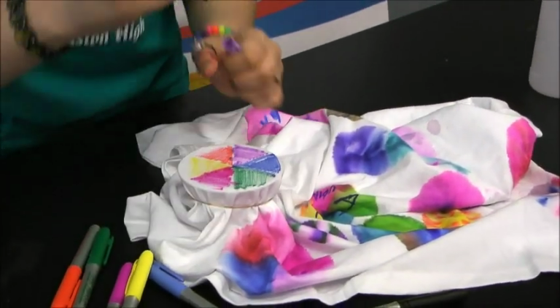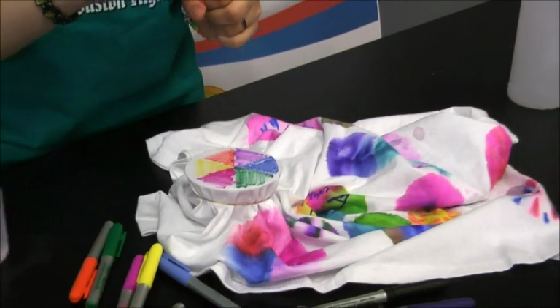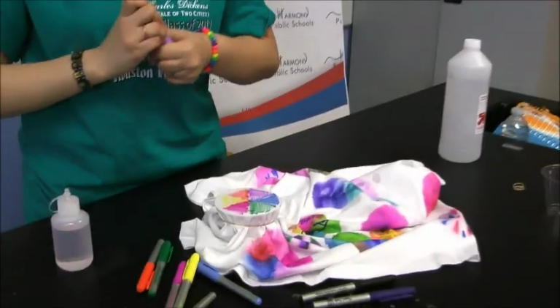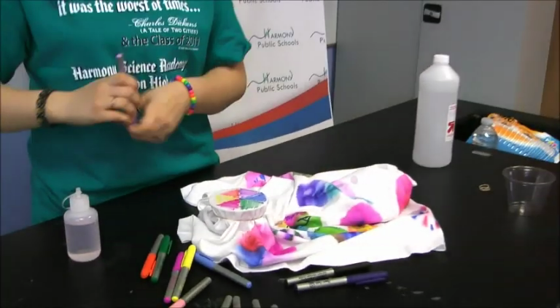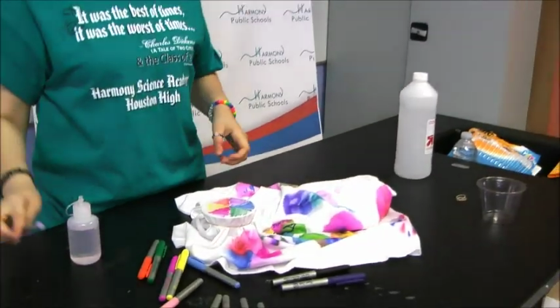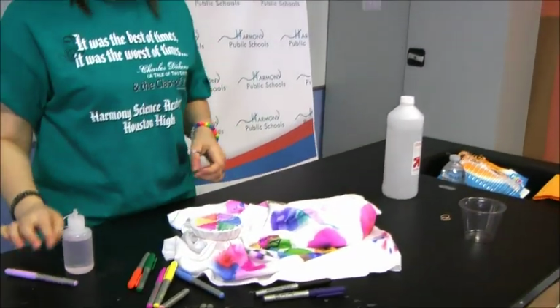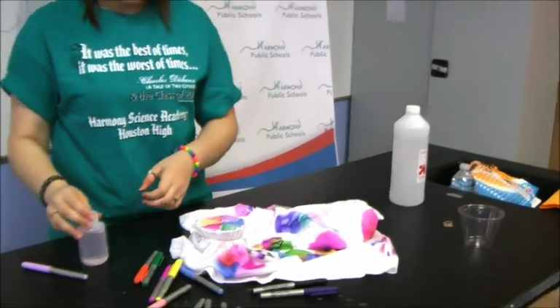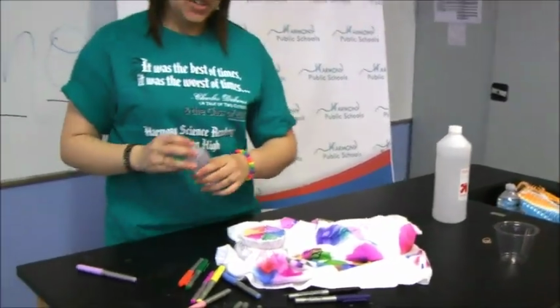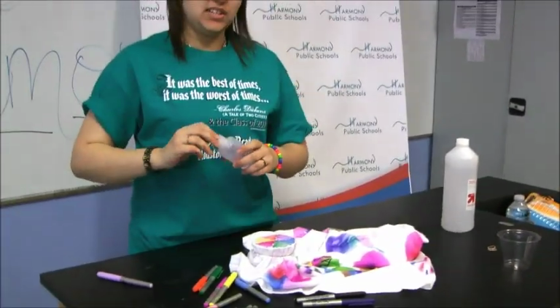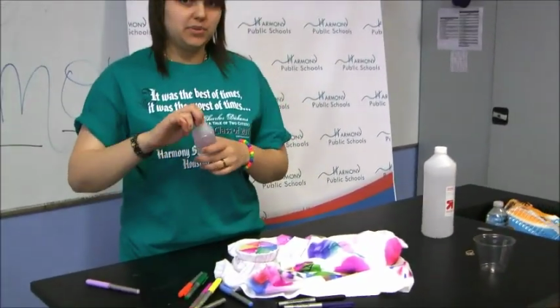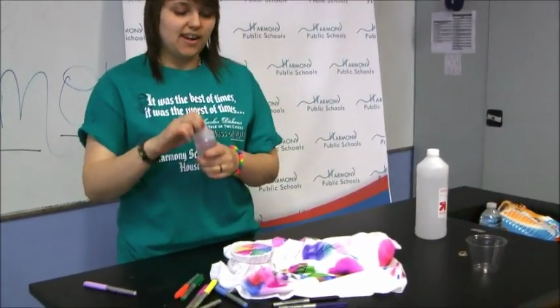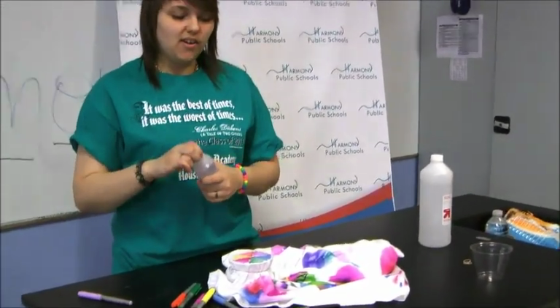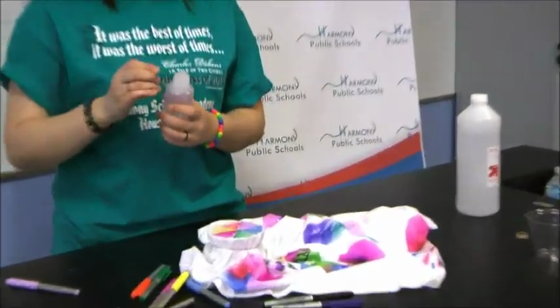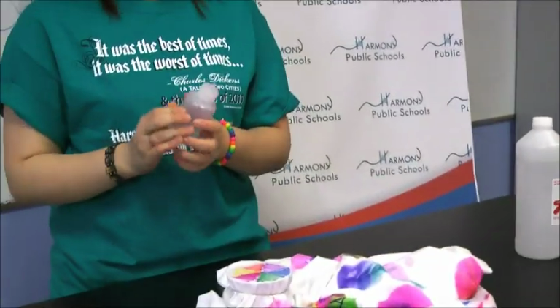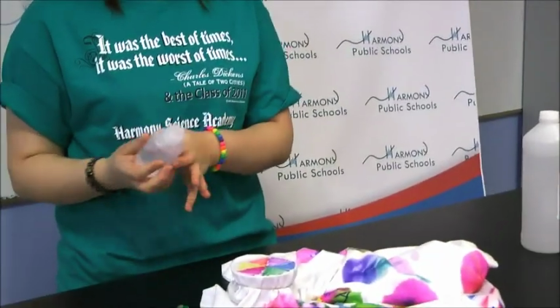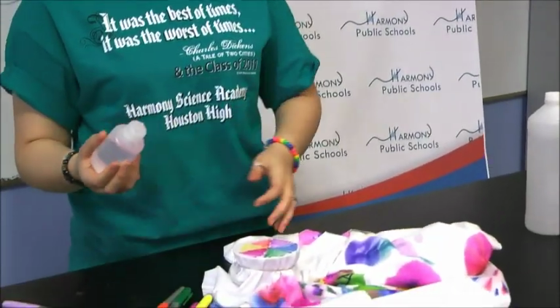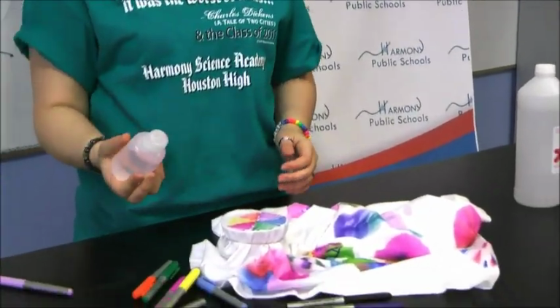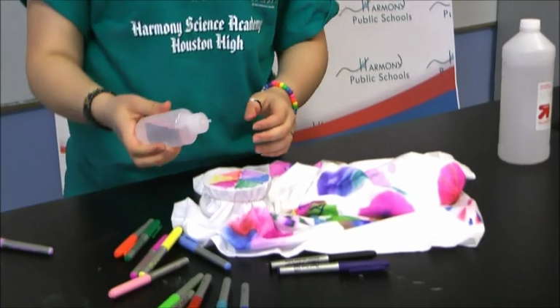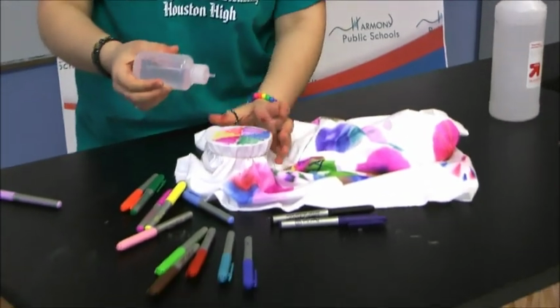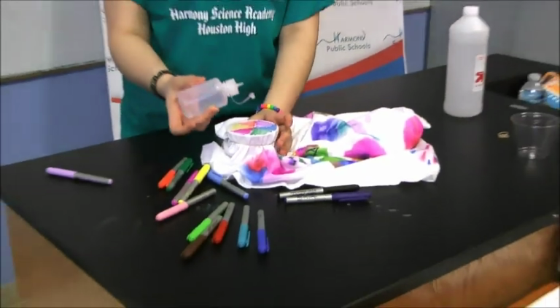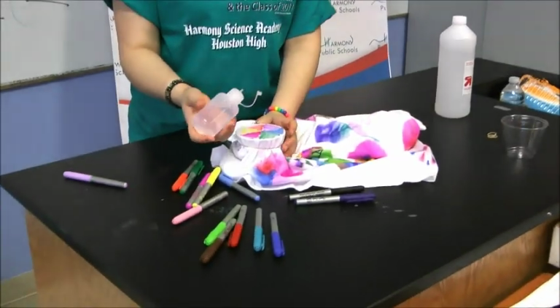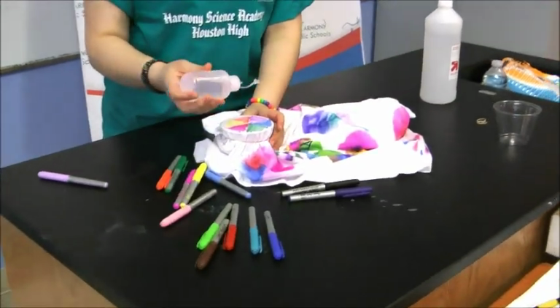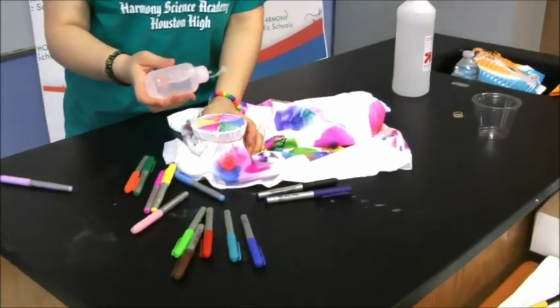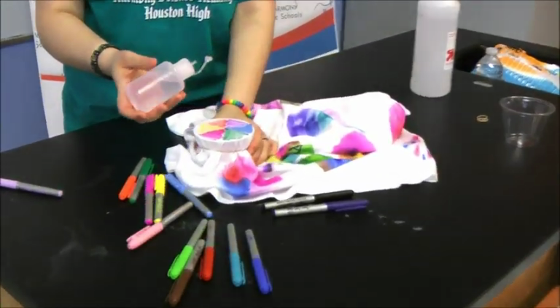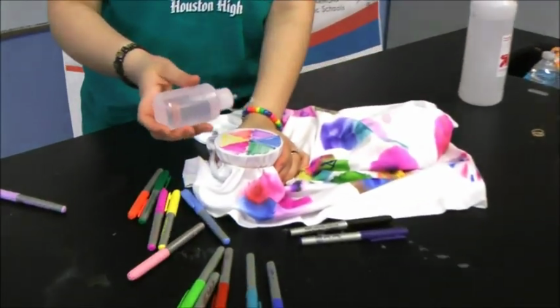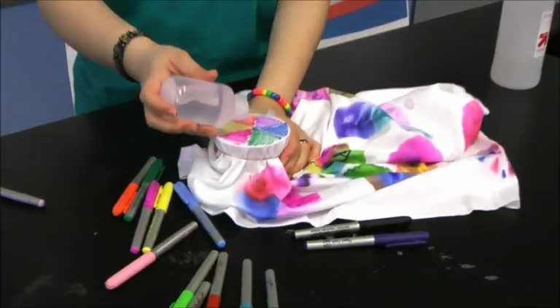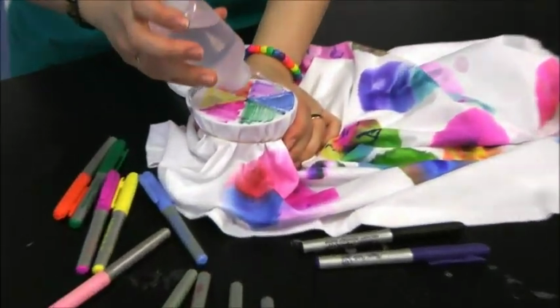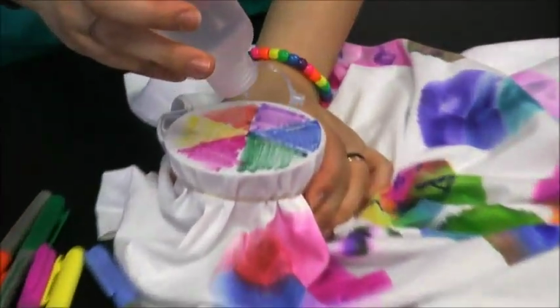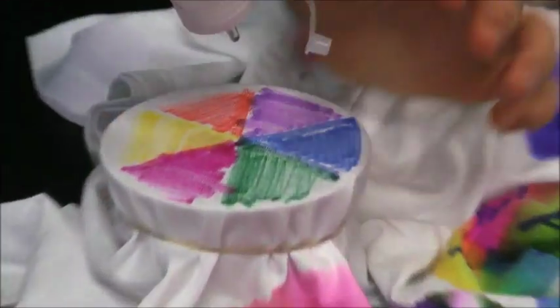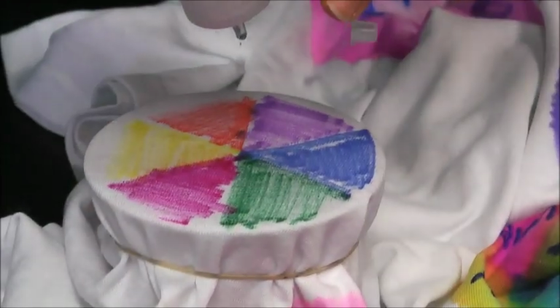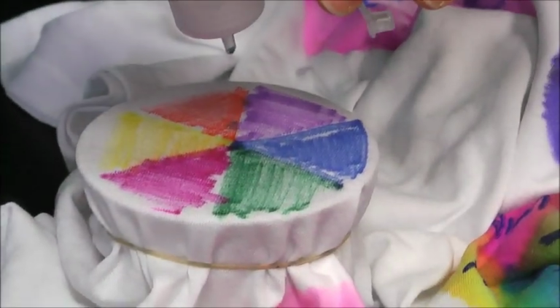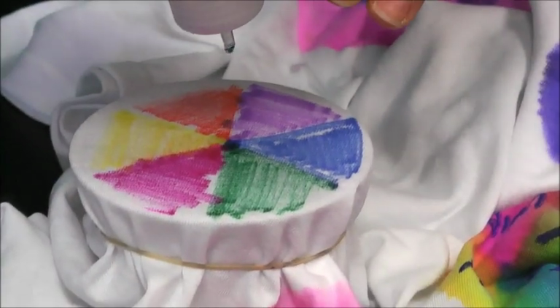So basically what you're going to do now is you're going to take 70% alcohol and you're going to put approximately 20 drops right in the center and see what happens.